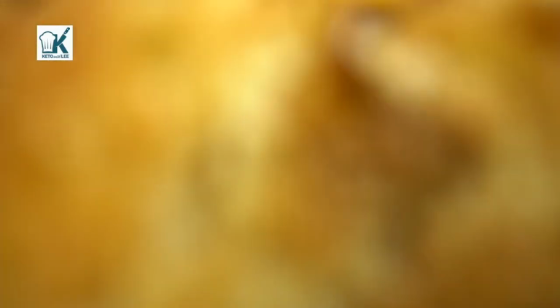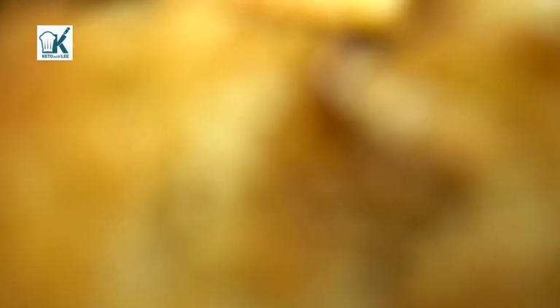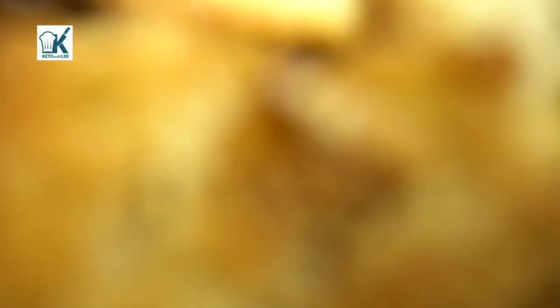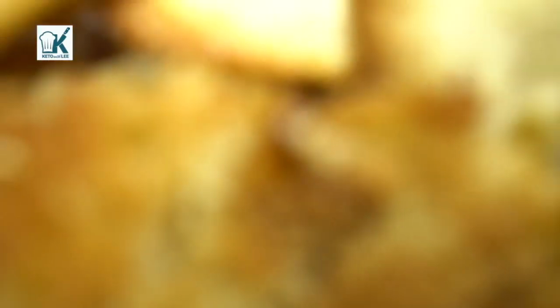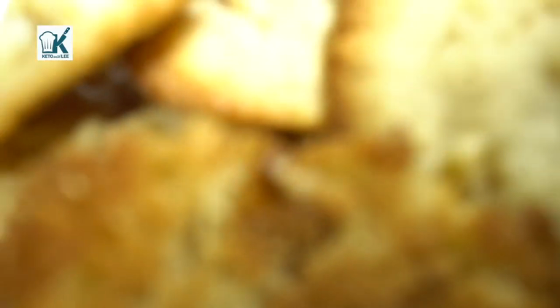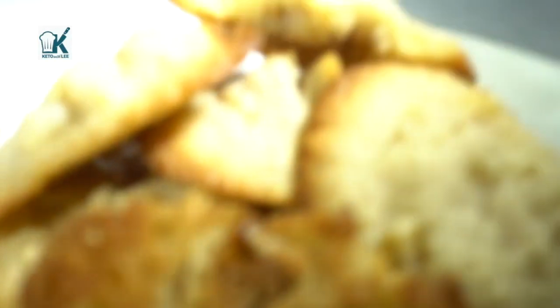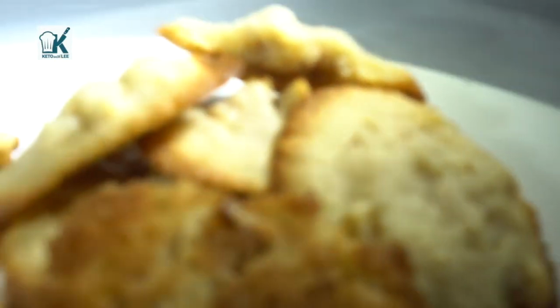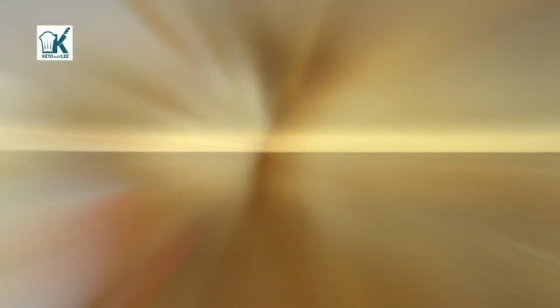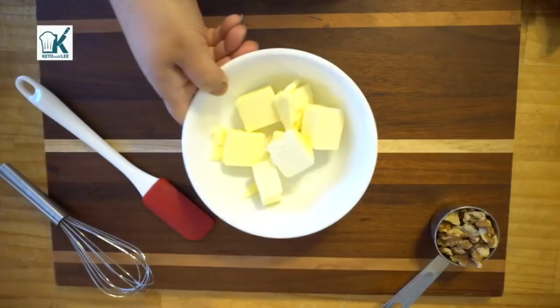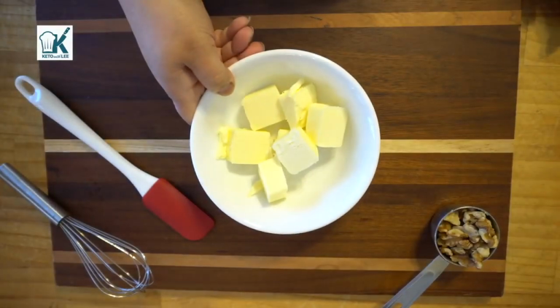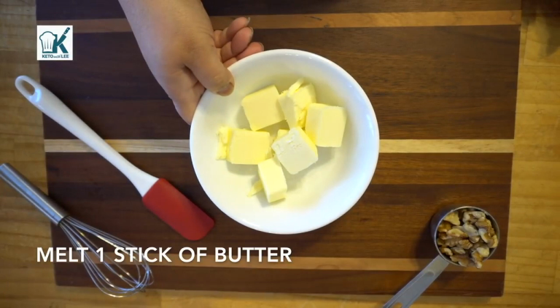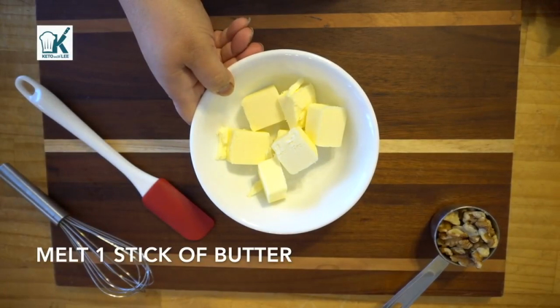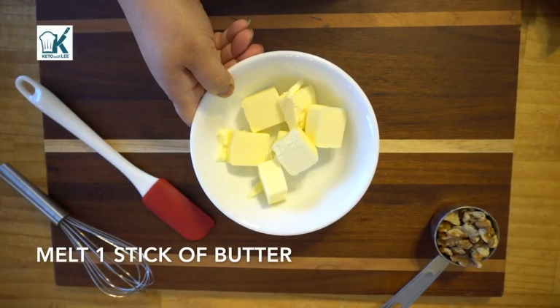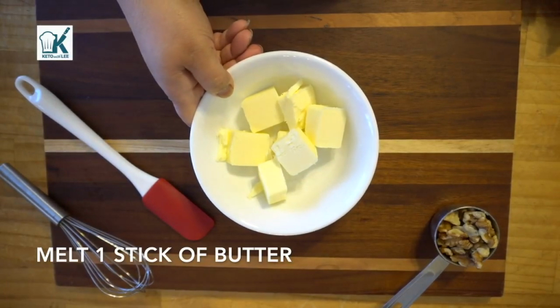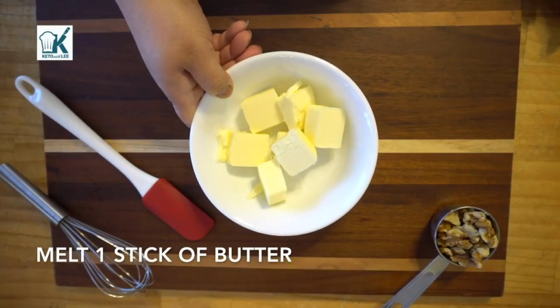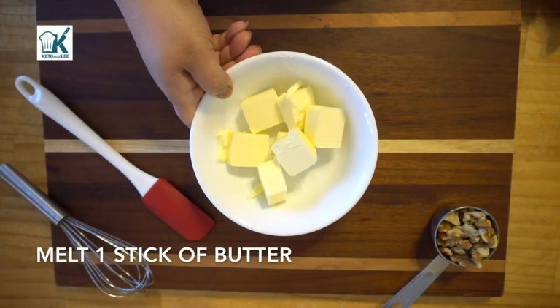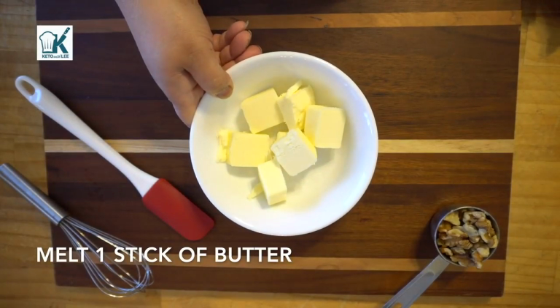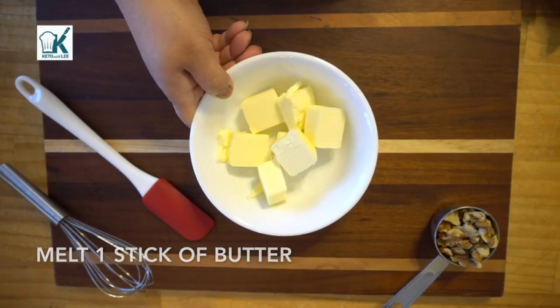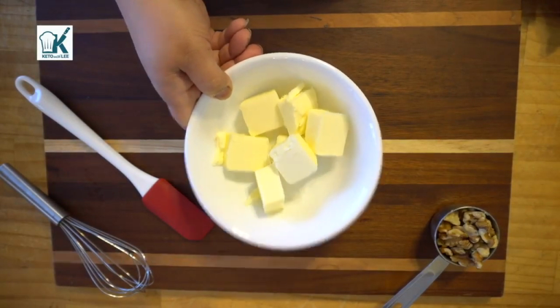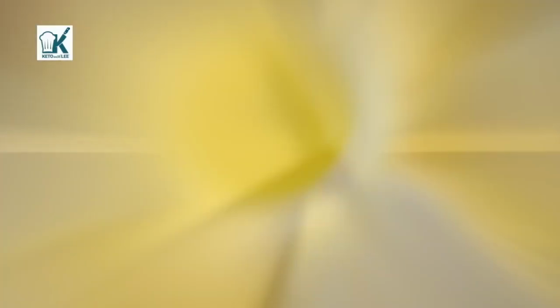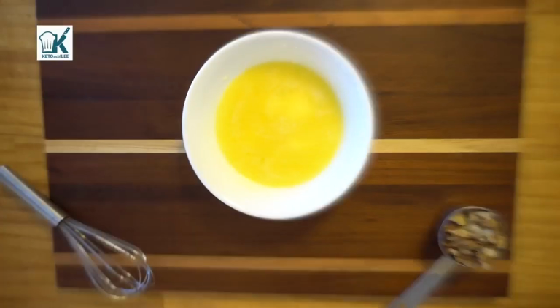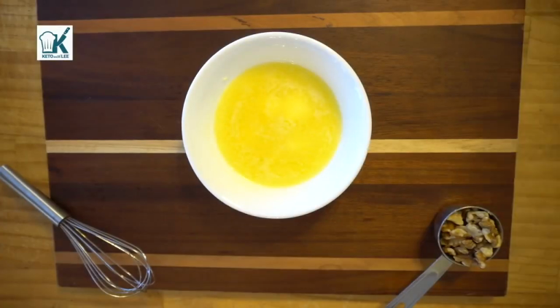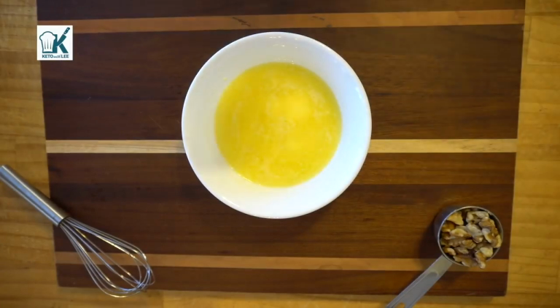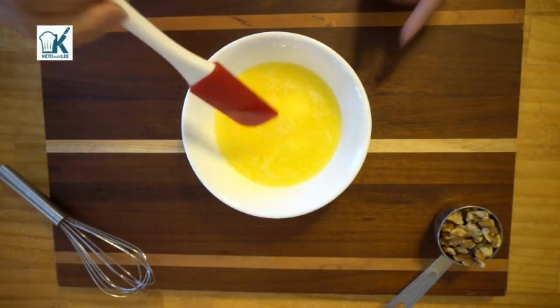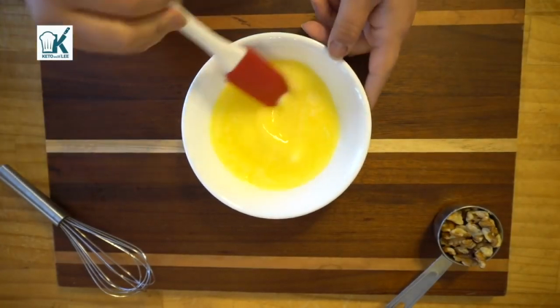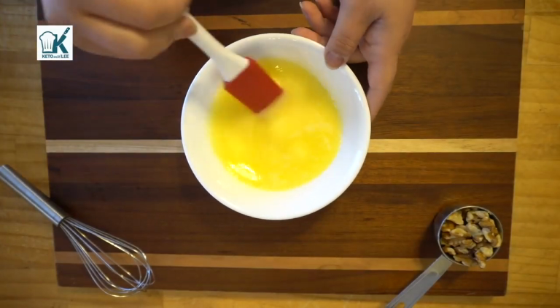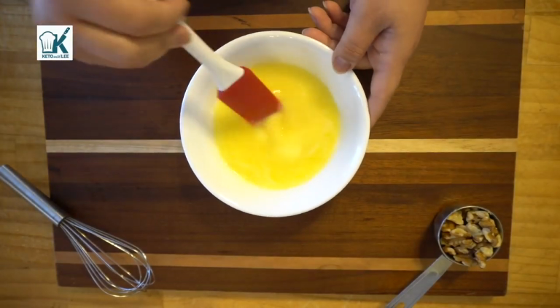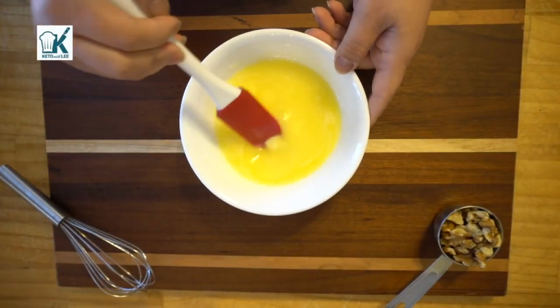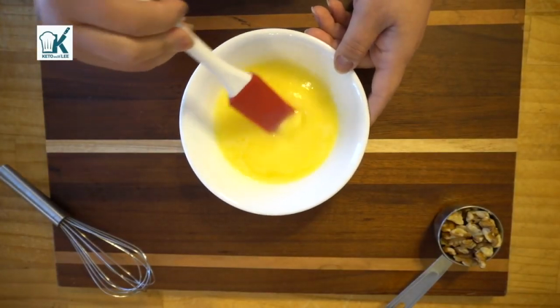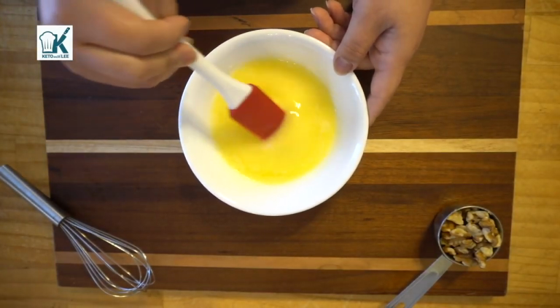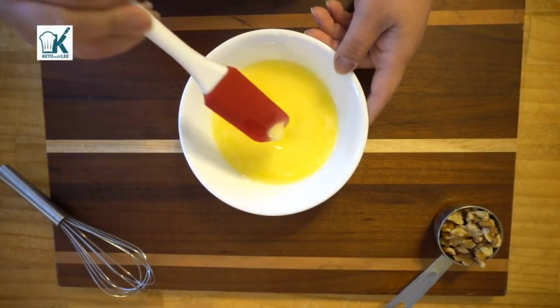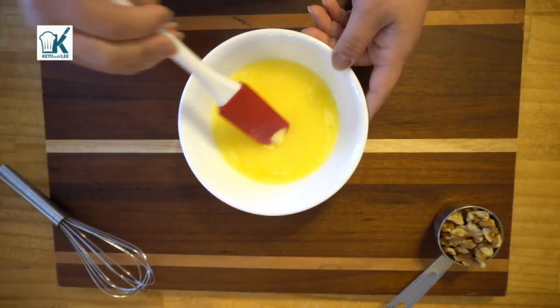Now let me show you how I keto. Alright guys, to get started we're gonna take our stick of butter — I chopped it up into tablespoons like this — and we melted it. Always use a microwavable bowl, guys.